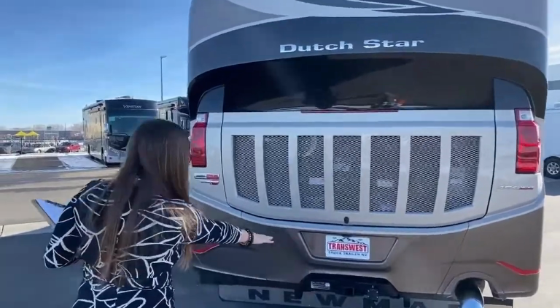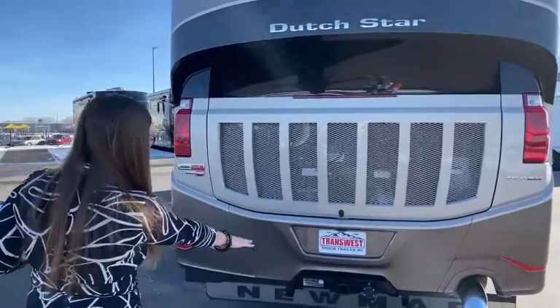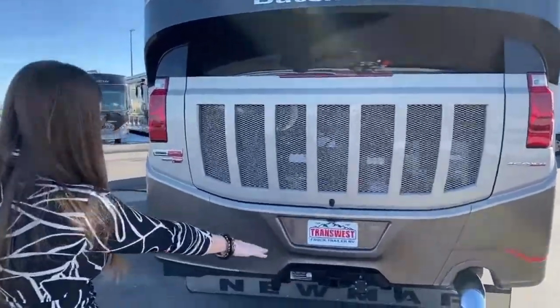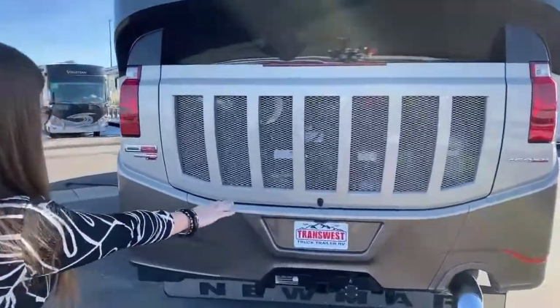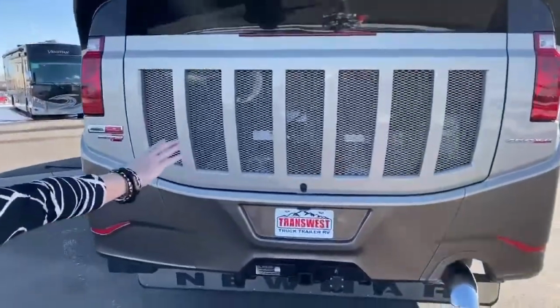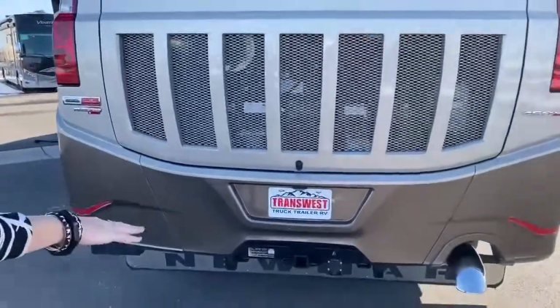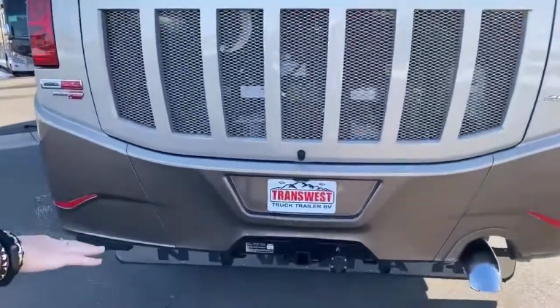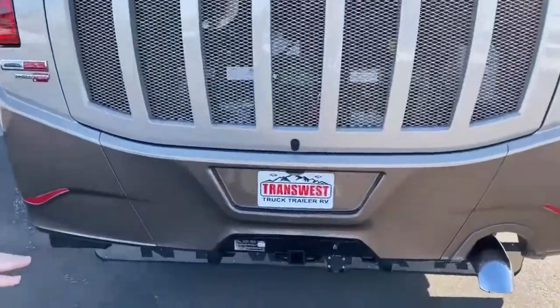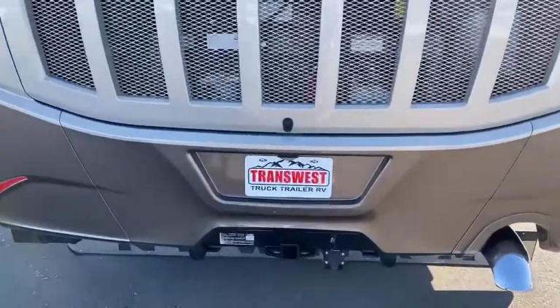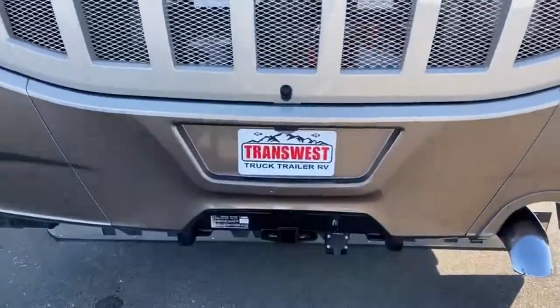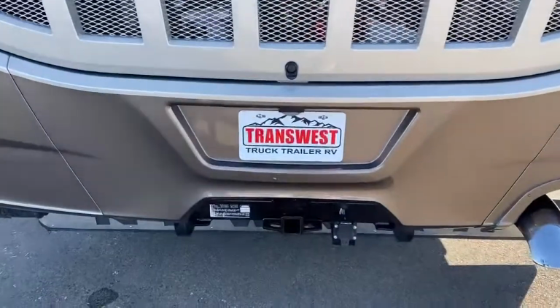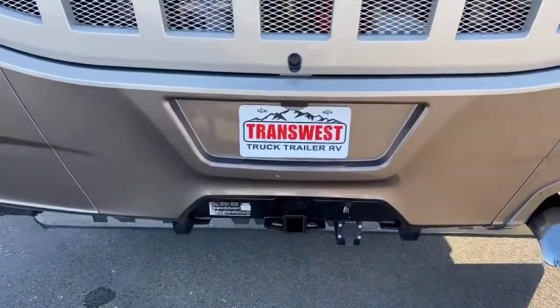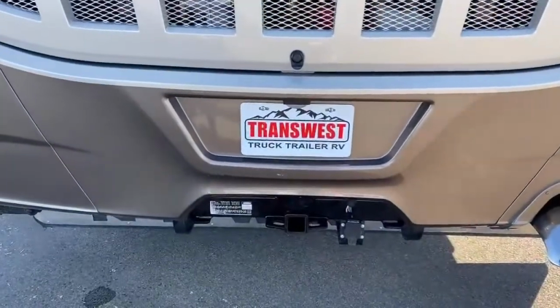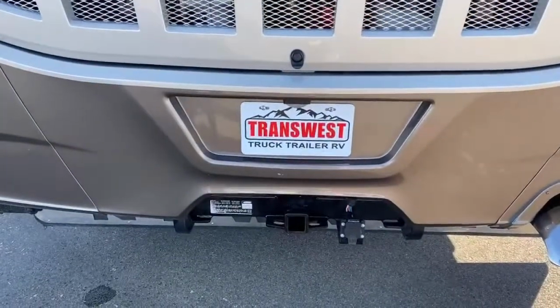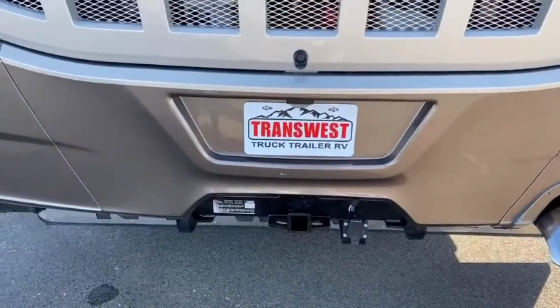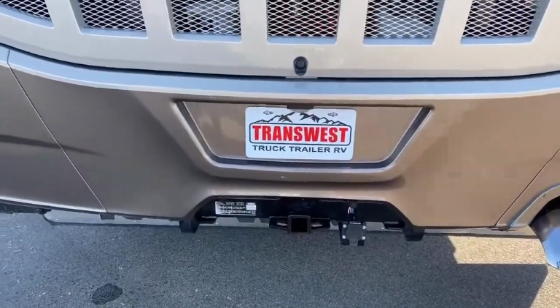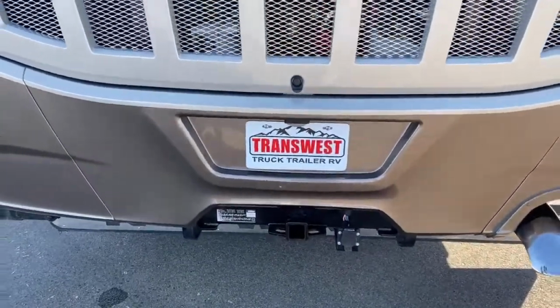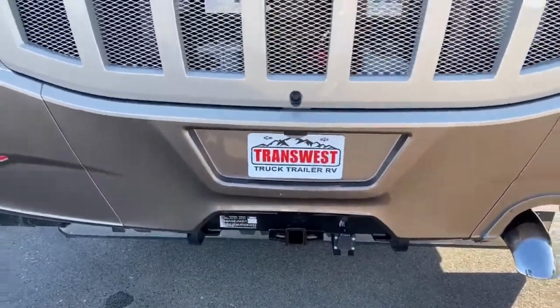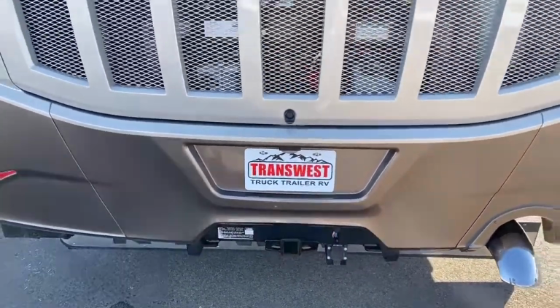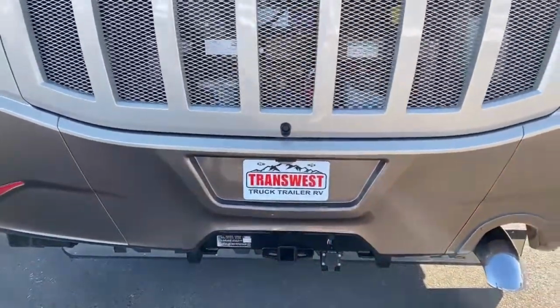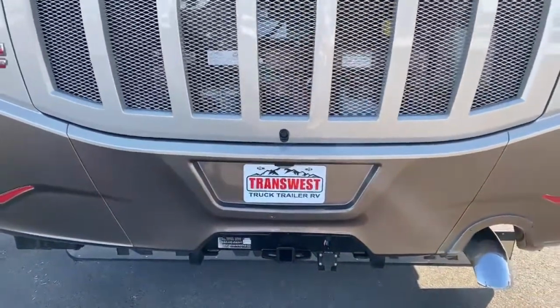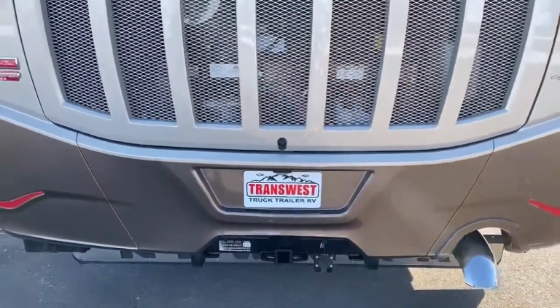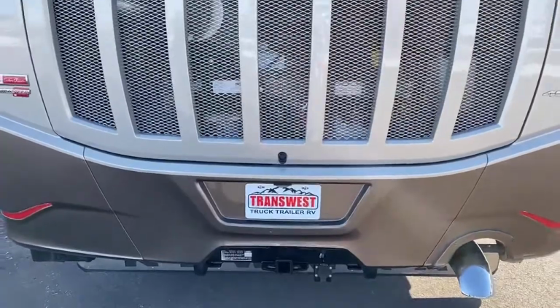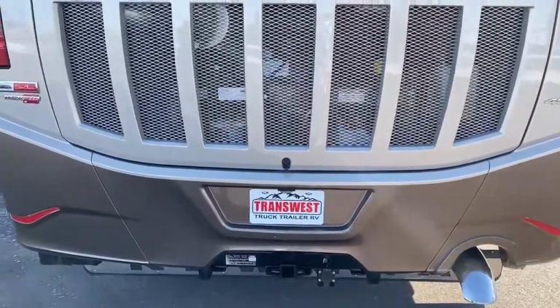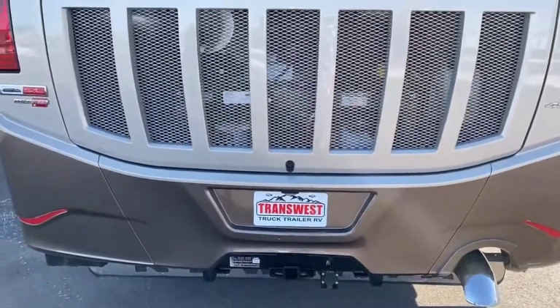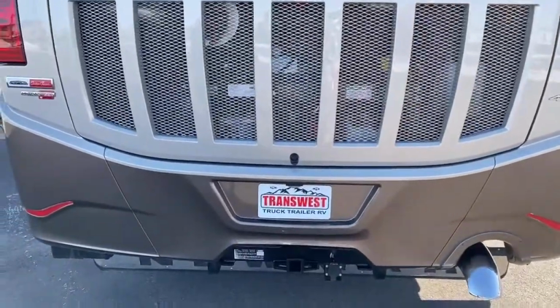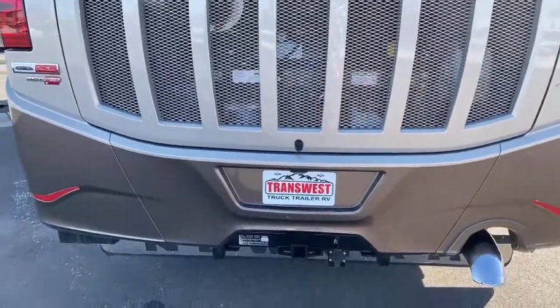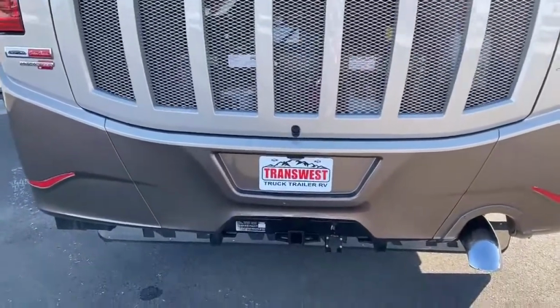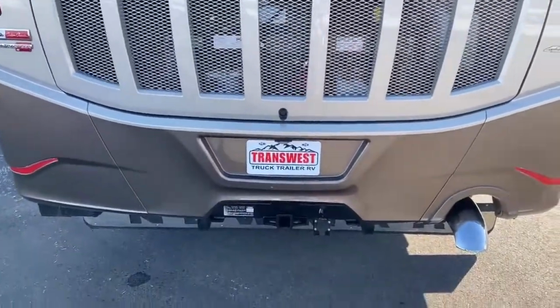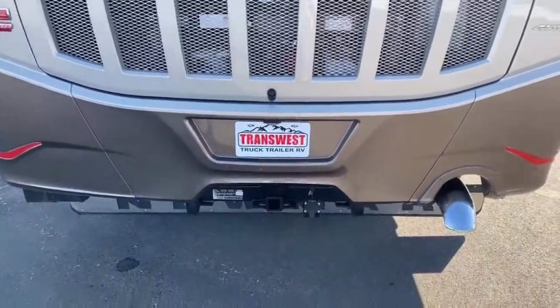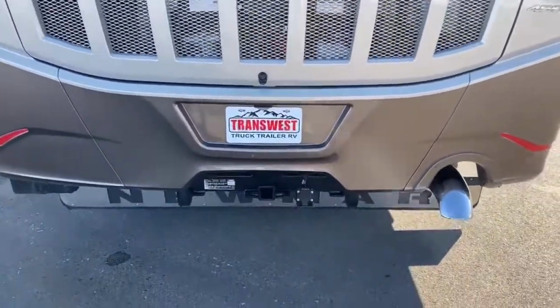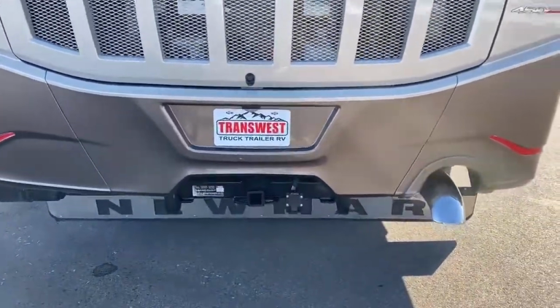As you can see back here — 1,250 foot-pounds of torque, 450 horsepower. That's why you get a Dutch Star. It's why you take that step up from the Ventana. You've got what you need here to pull. You've got that beautiful Newmar trademark mud flap underneath.